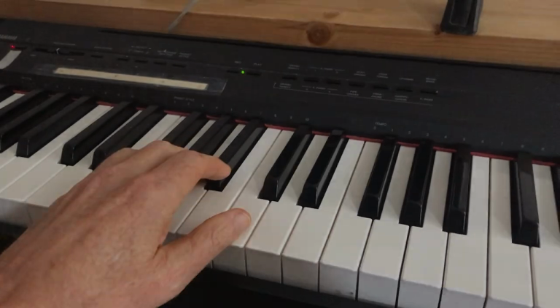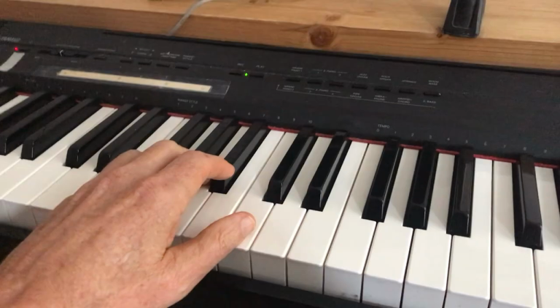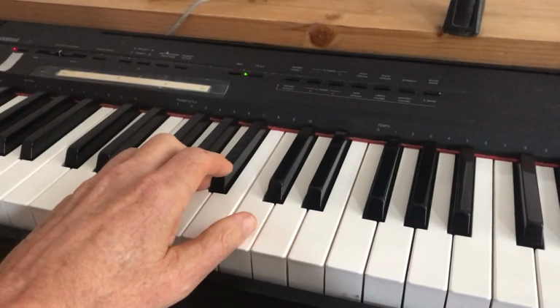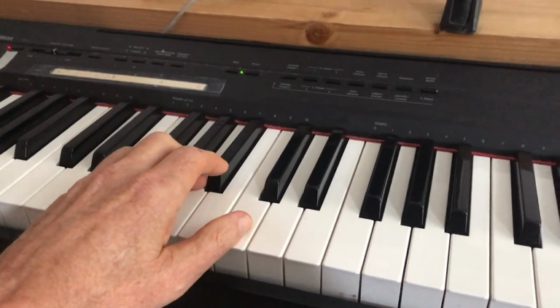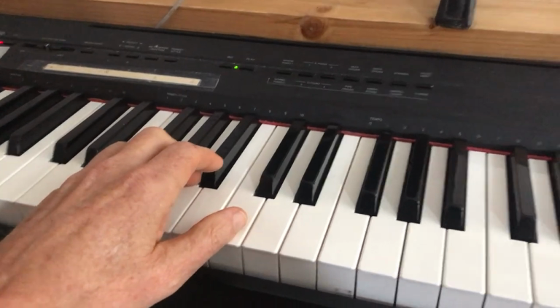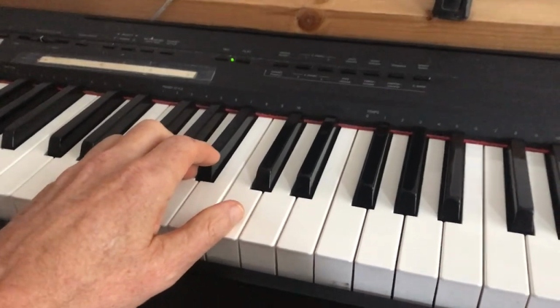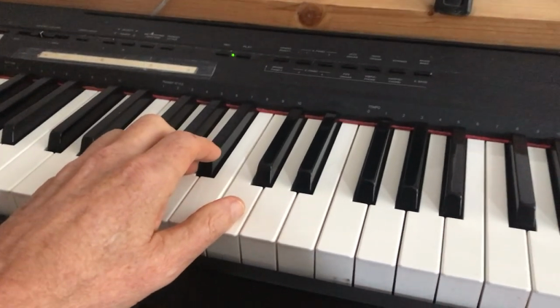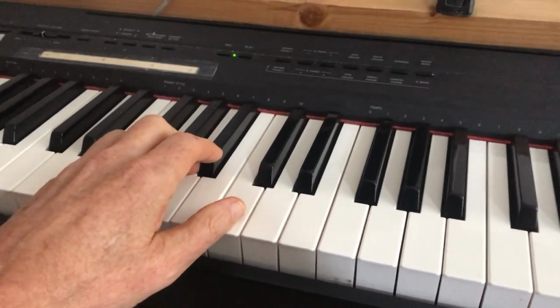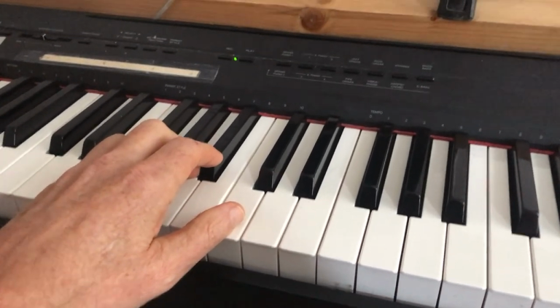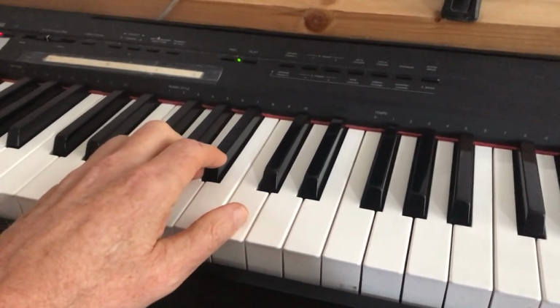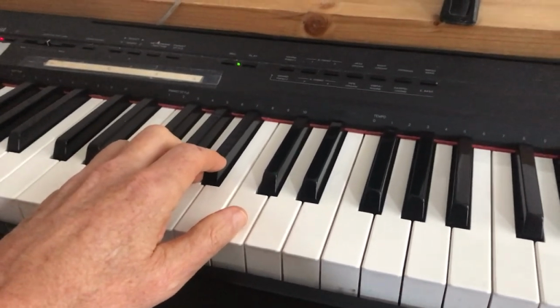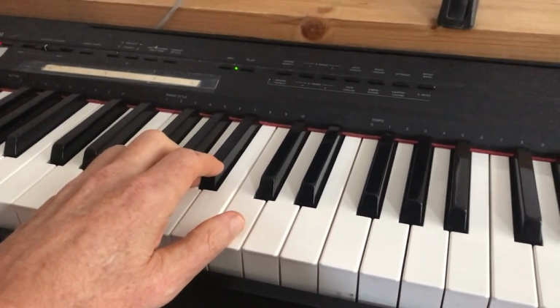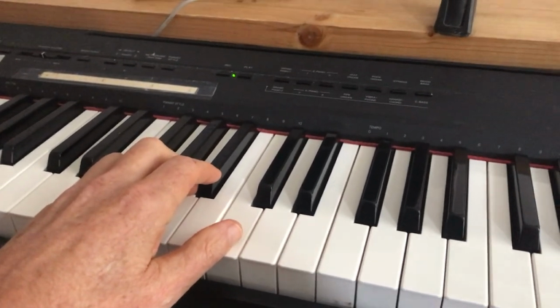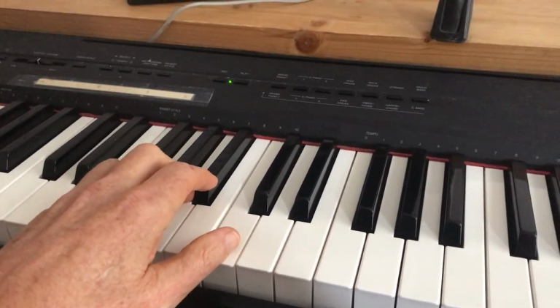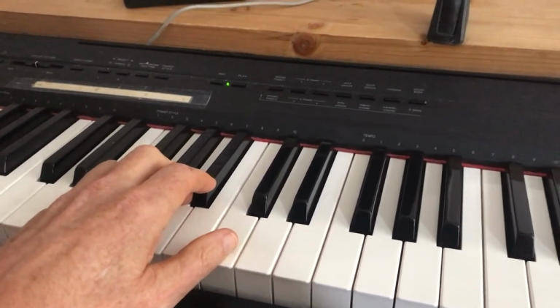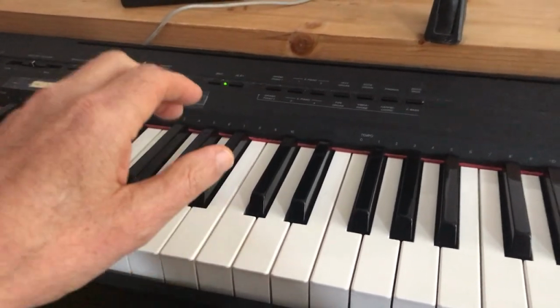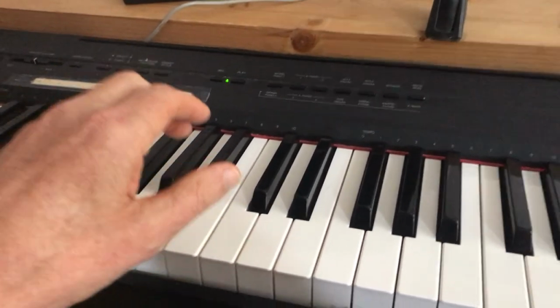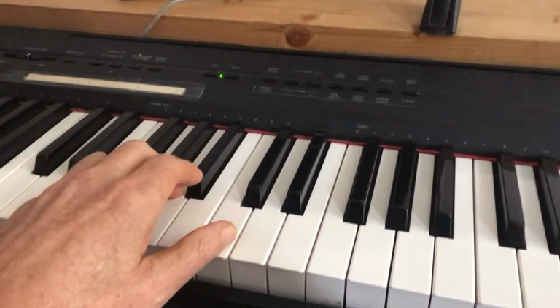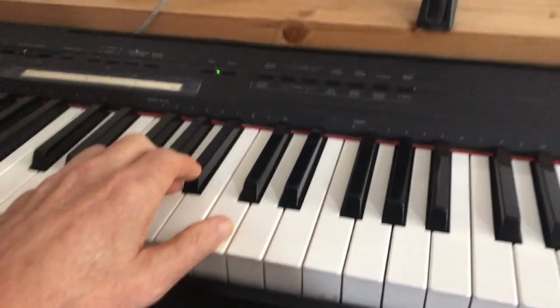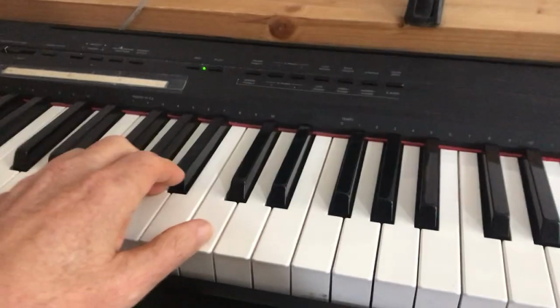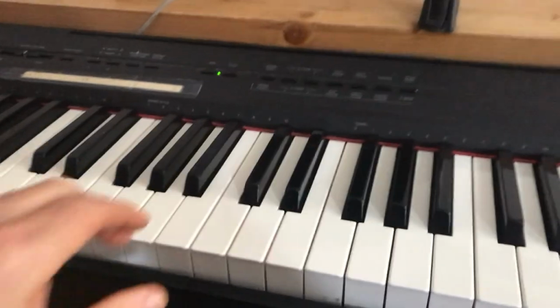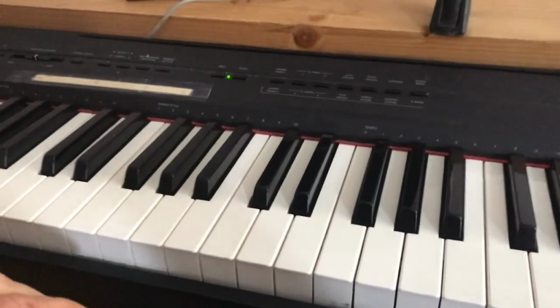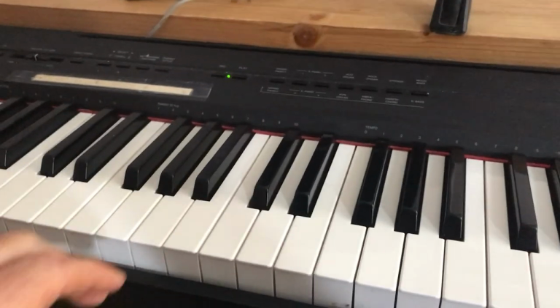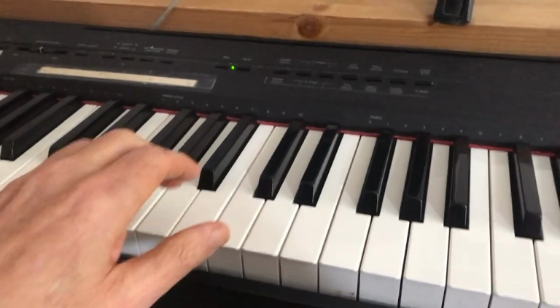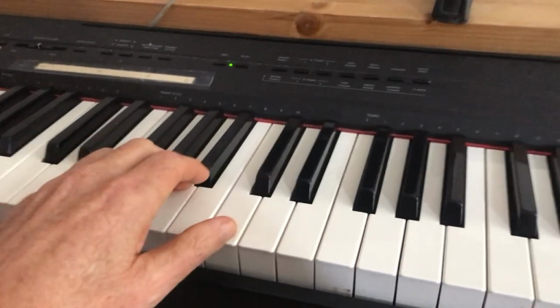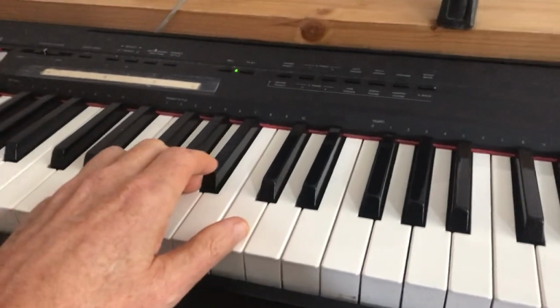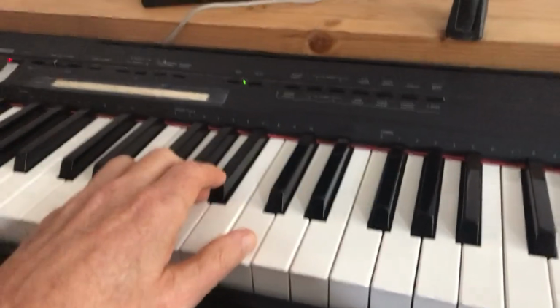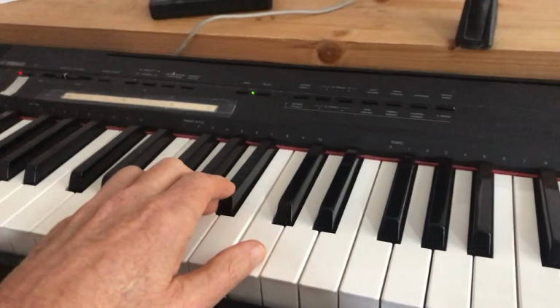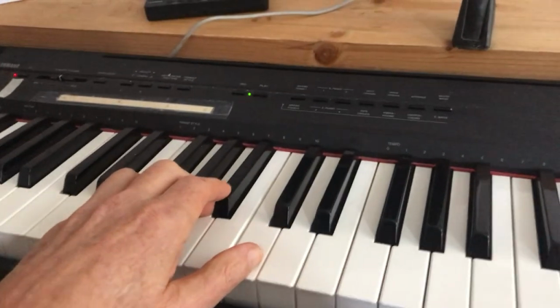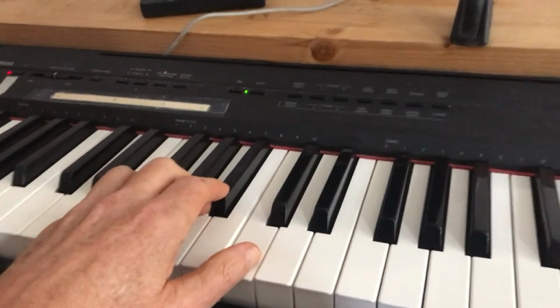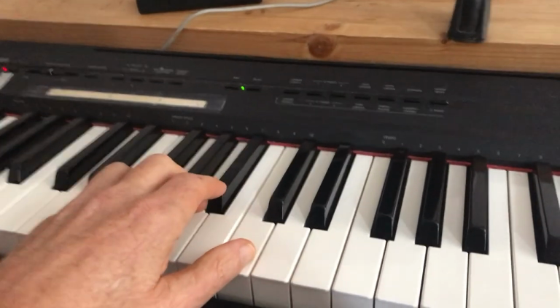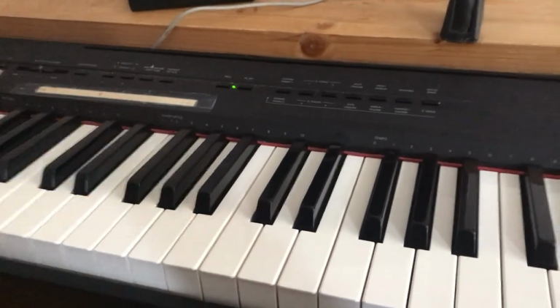When you play piano, if you don't have a reason to do so, don't come up and don't come back. Stay on the keys.